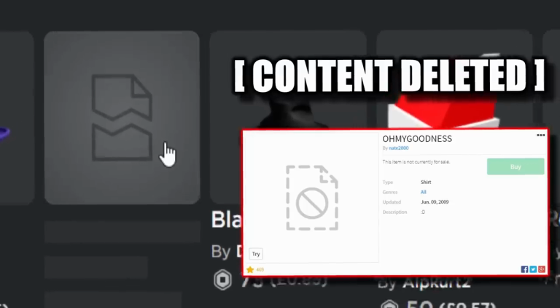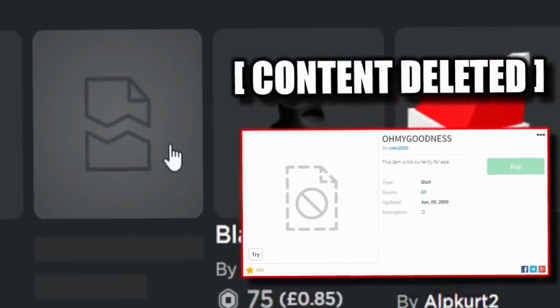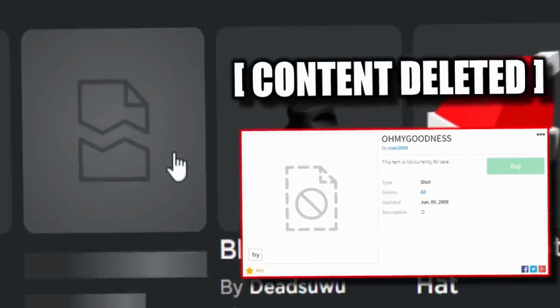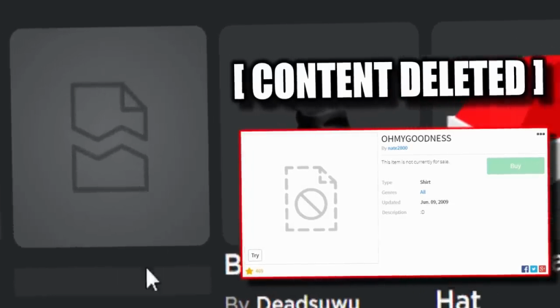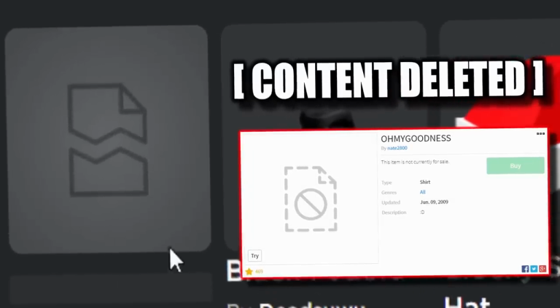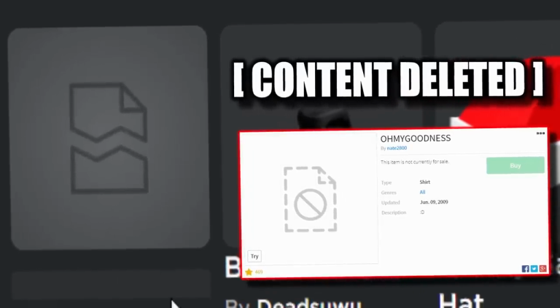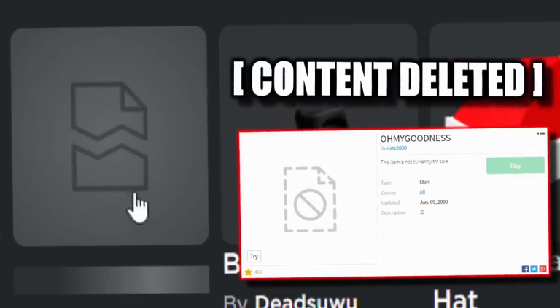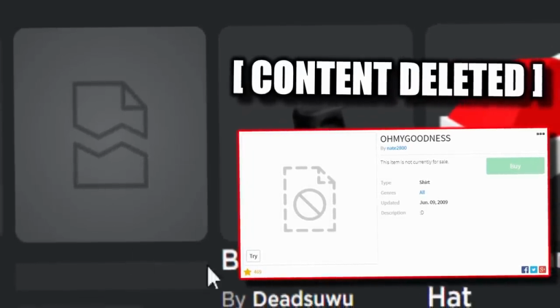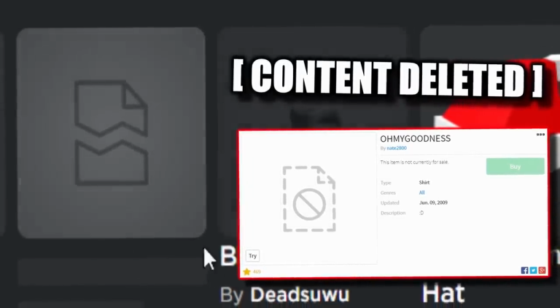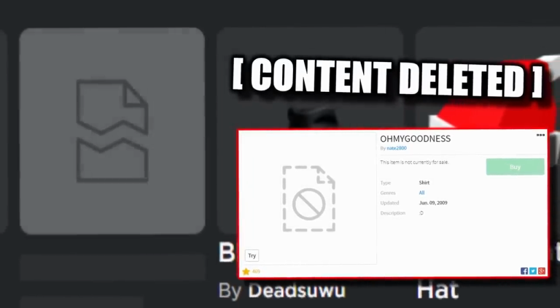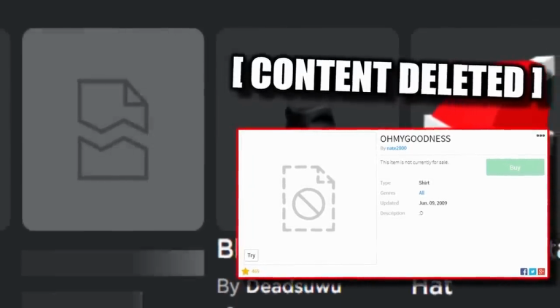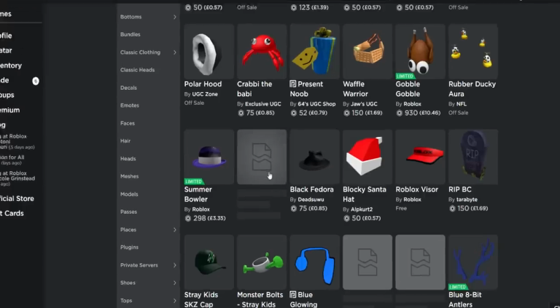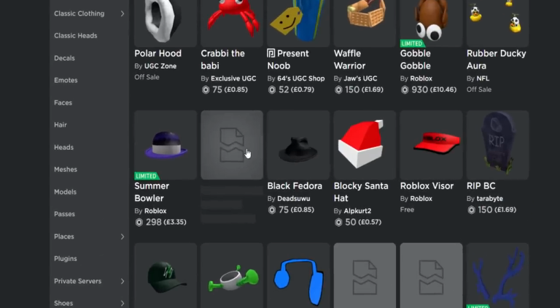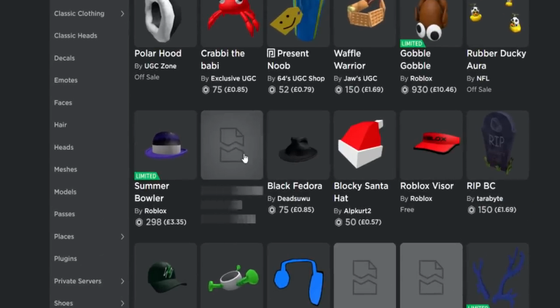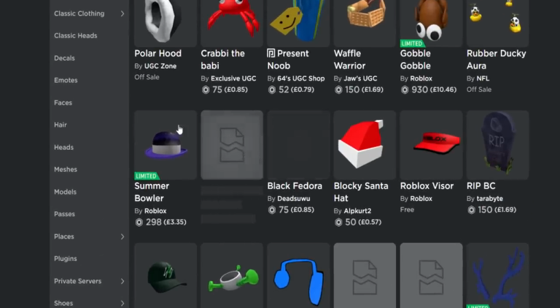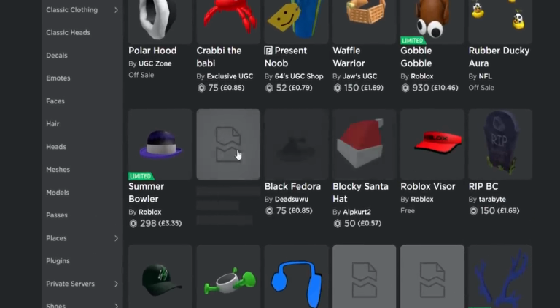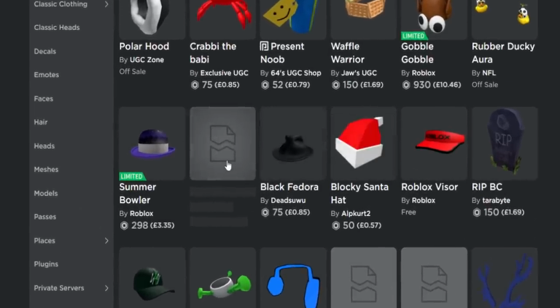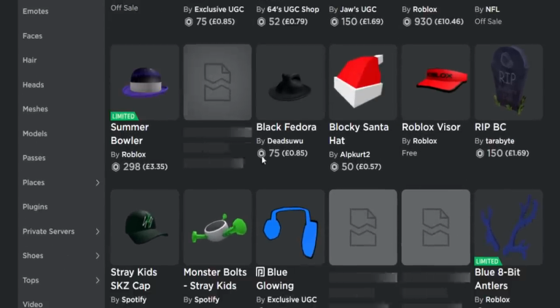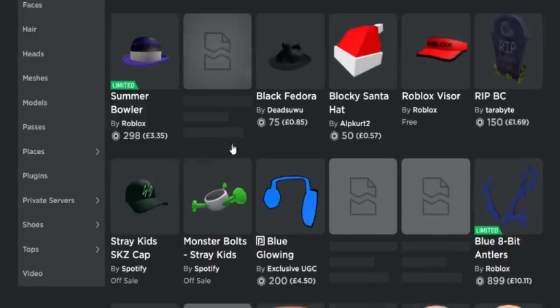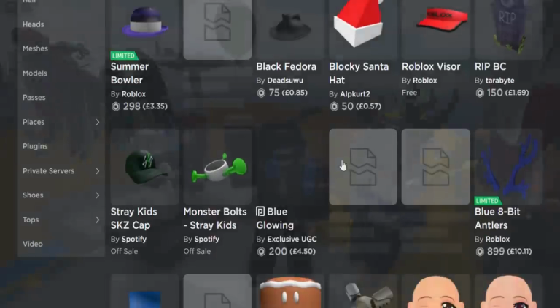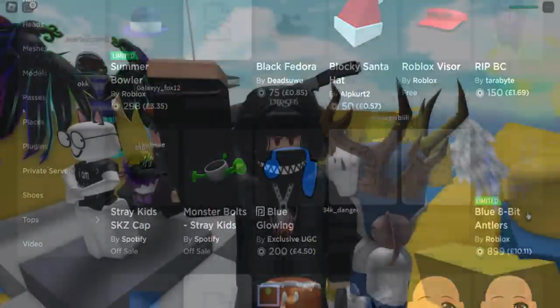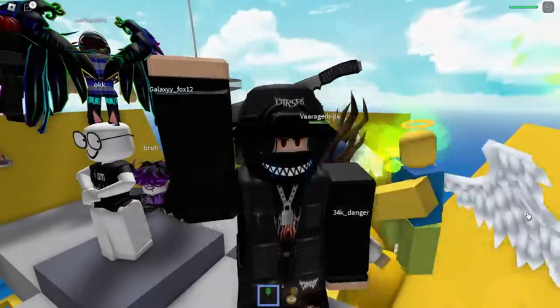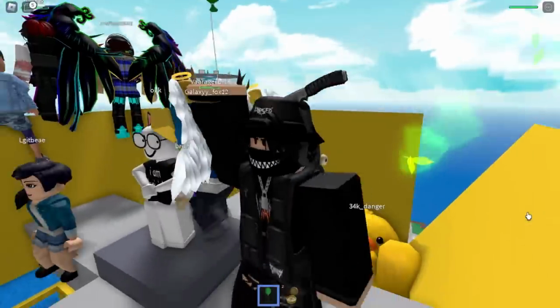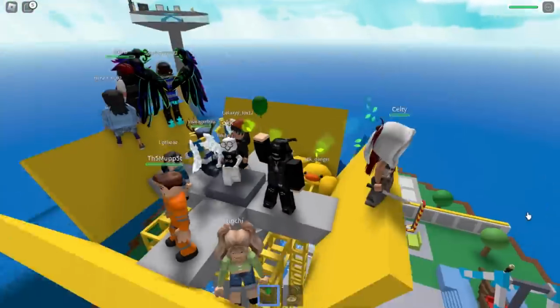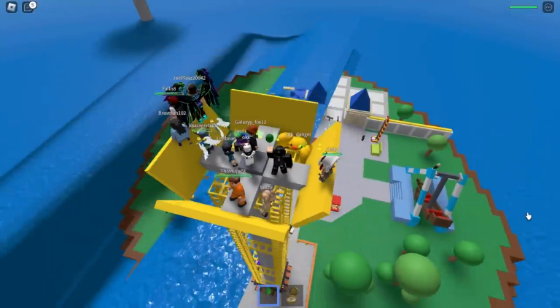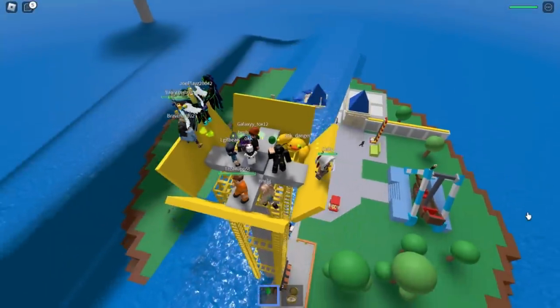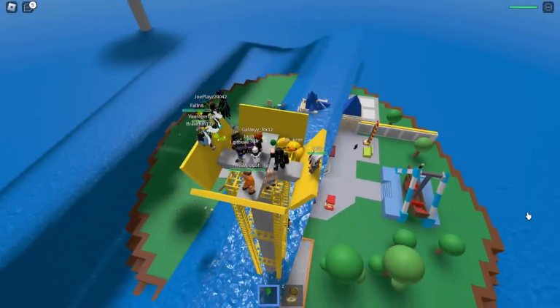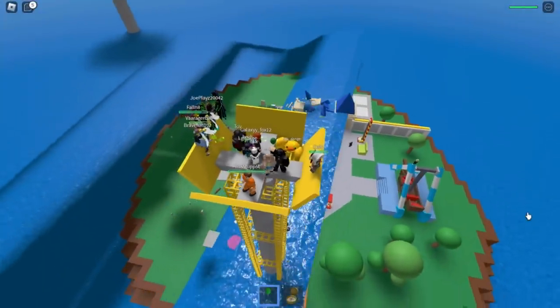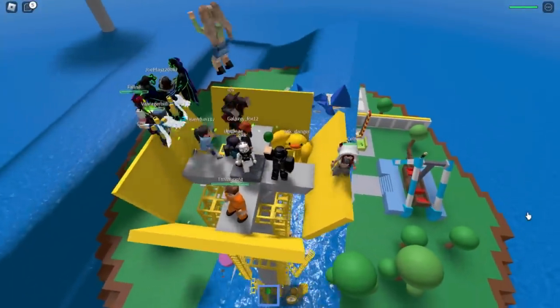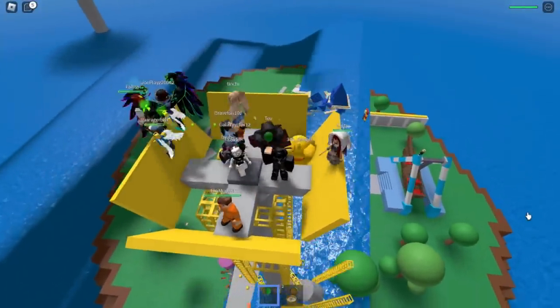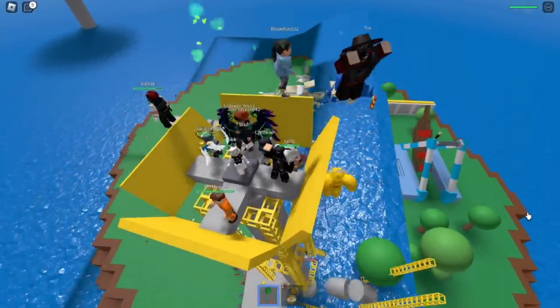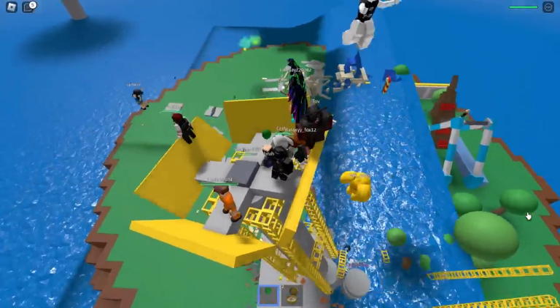It's been updated — it always used to say 'content deleted,' now it's completely blank. I can't really click on it, so I can't read the comments to see what people were saying it was. That's a shame because I've got no idea what these accessories are.